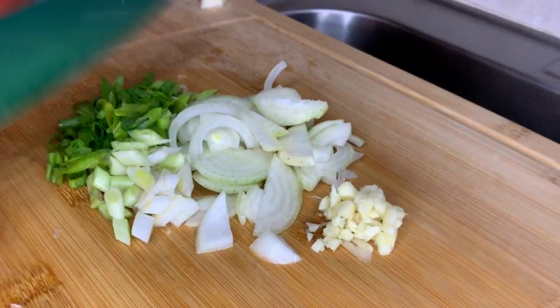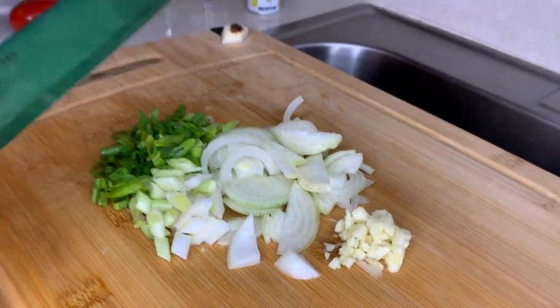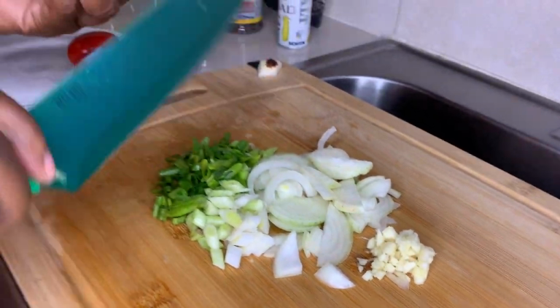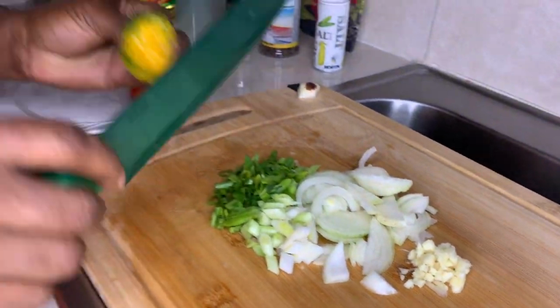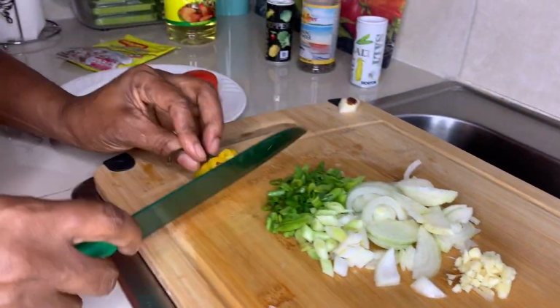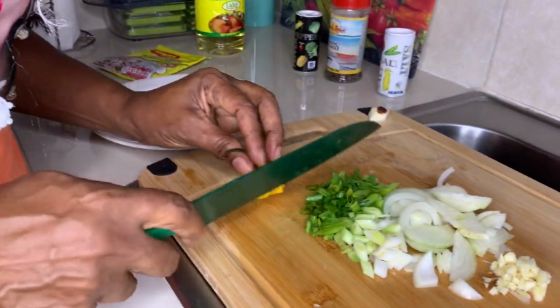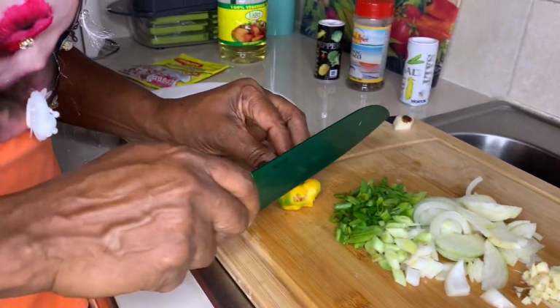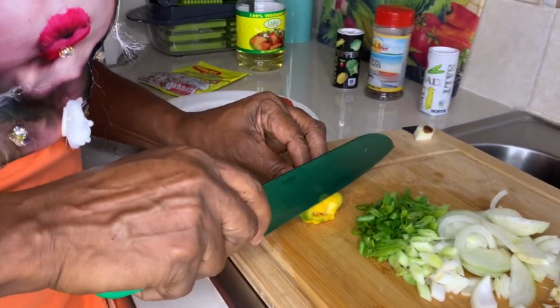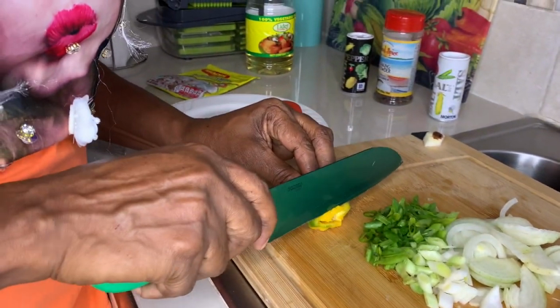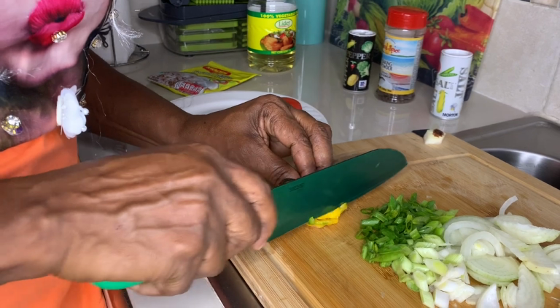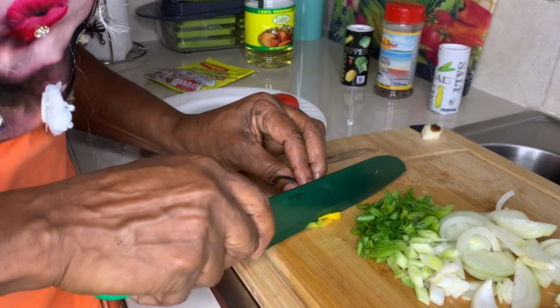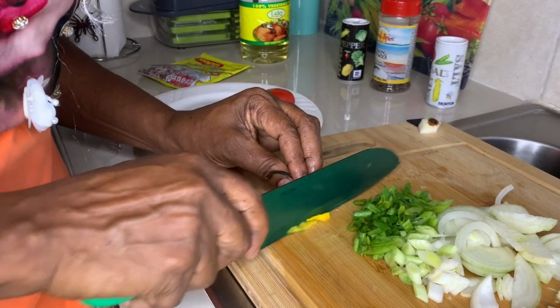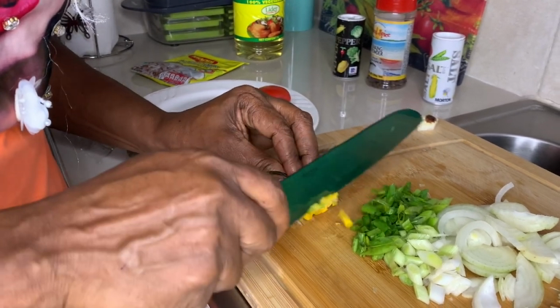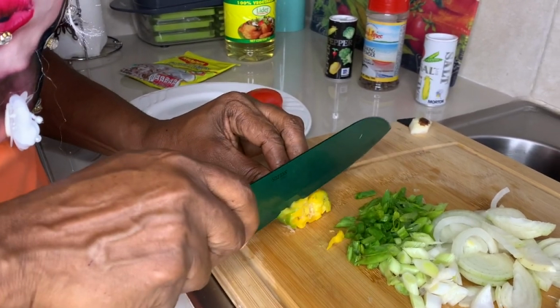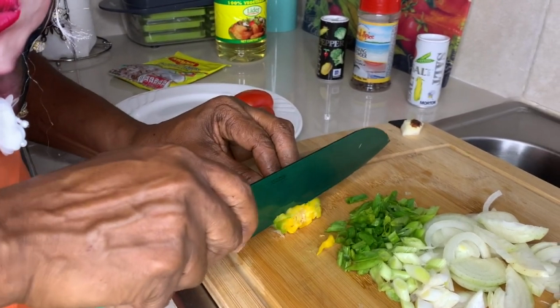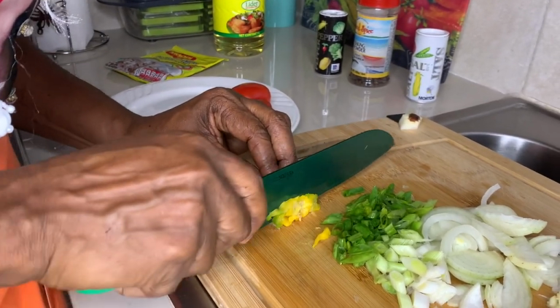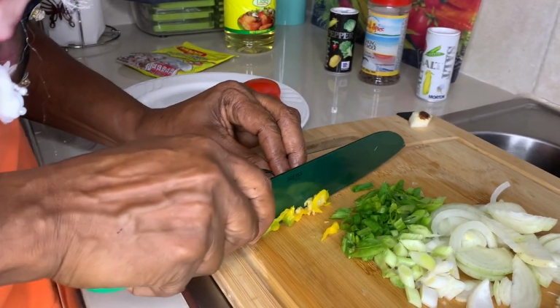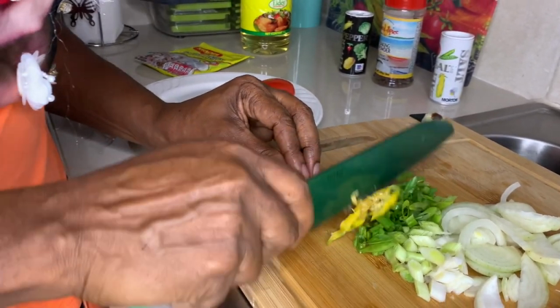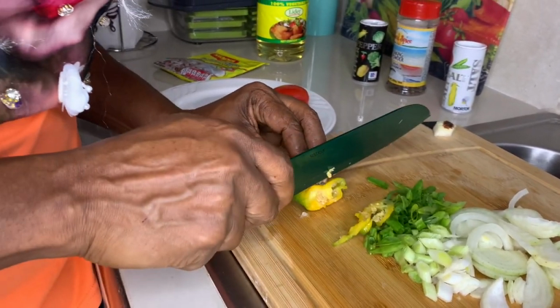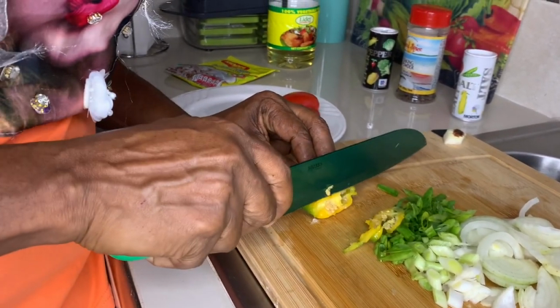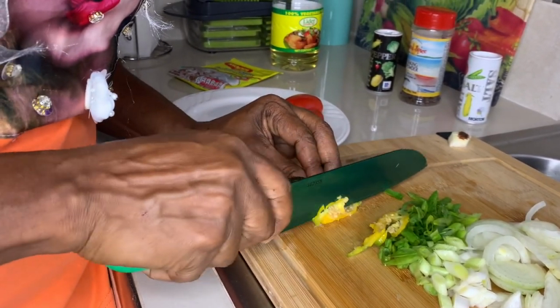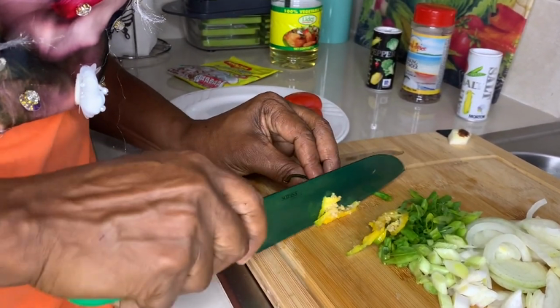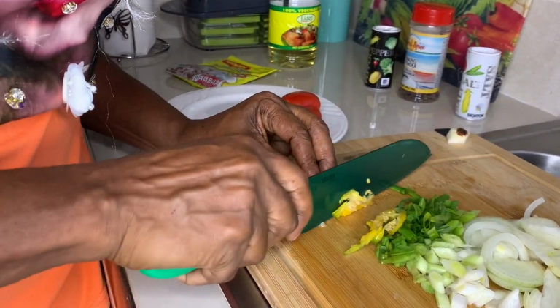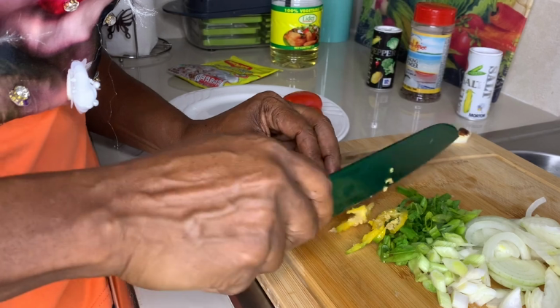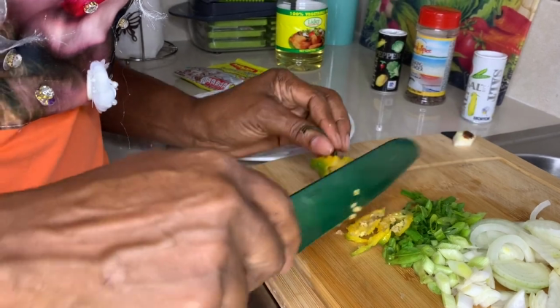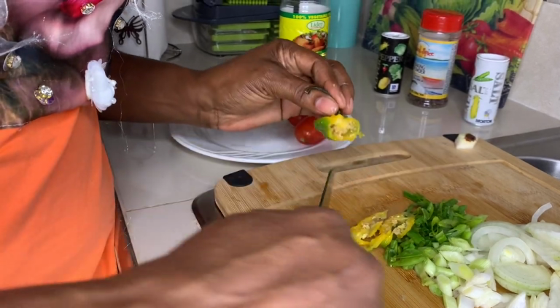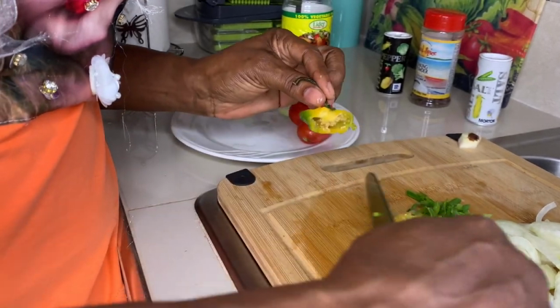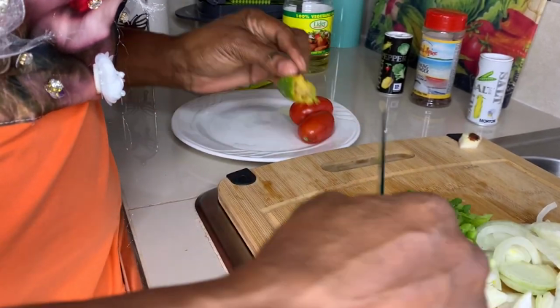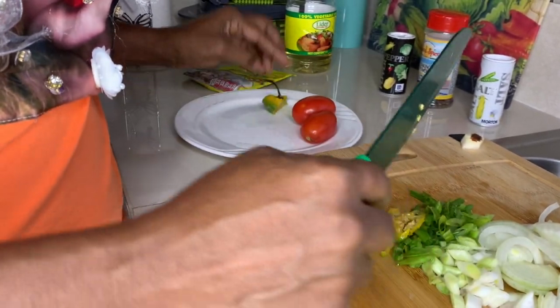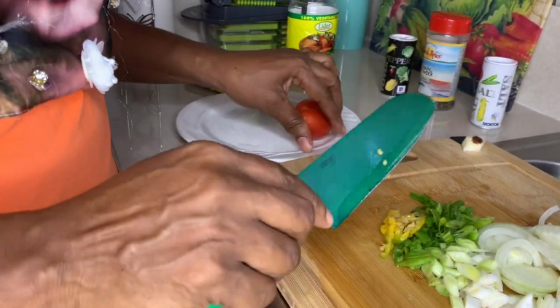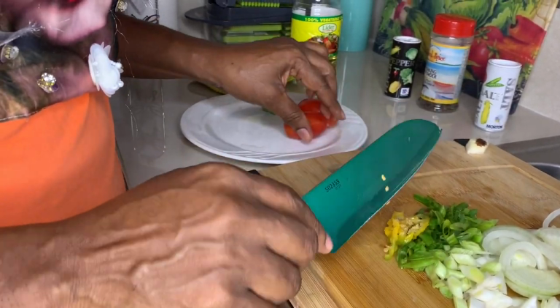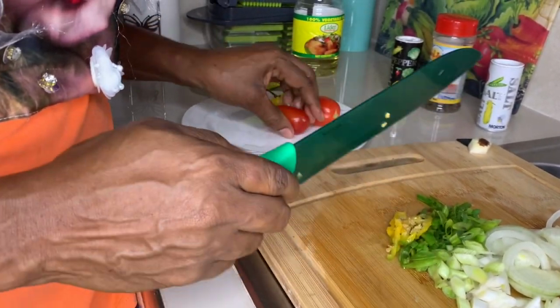I'm going to put a little piece of pepper — not too much, because I'm going to eat it still. Can't put too much pepper. Enough spices — this is good for me.